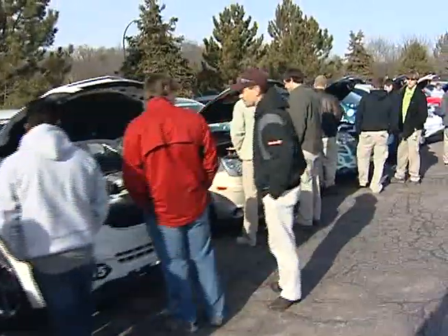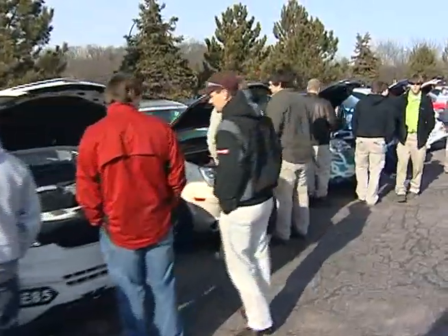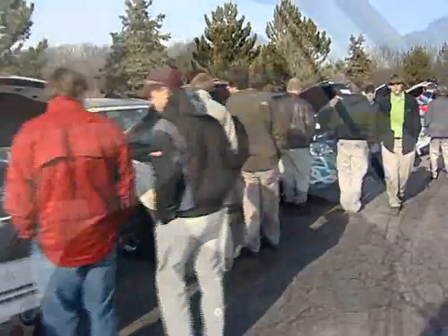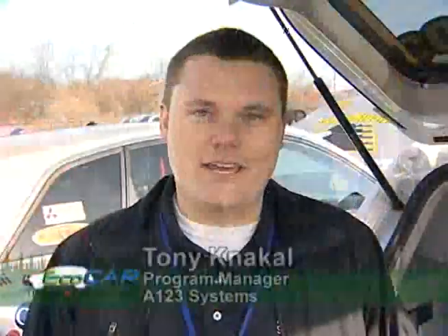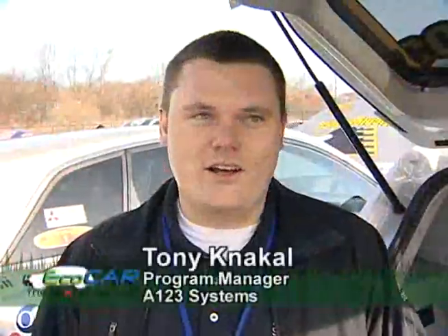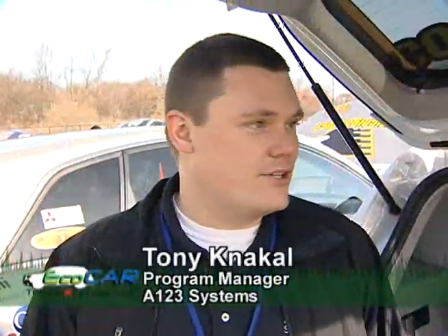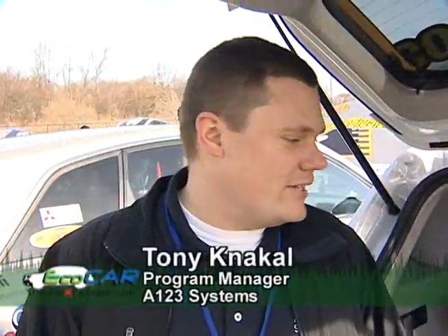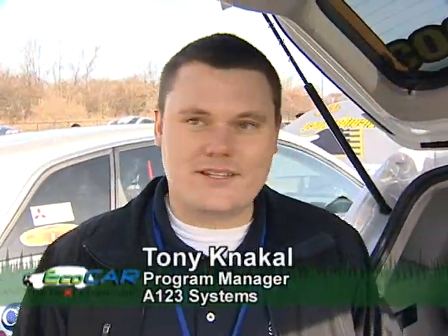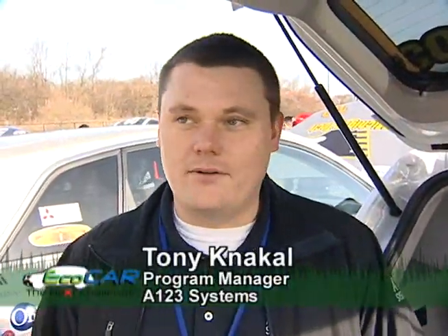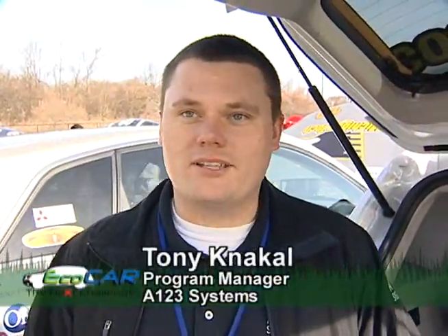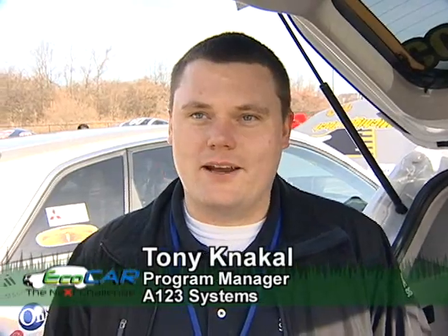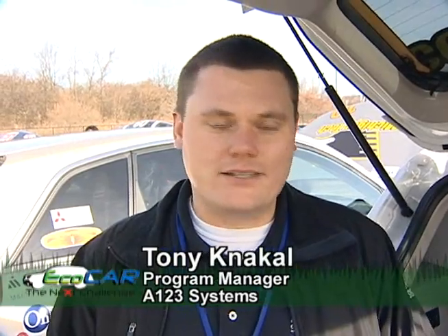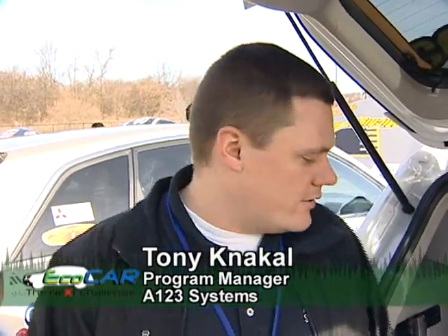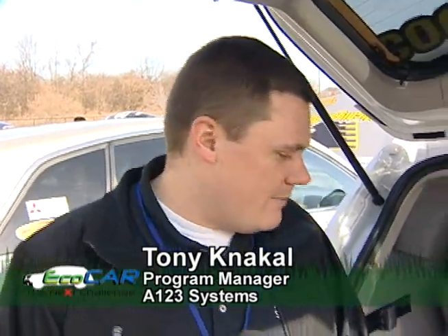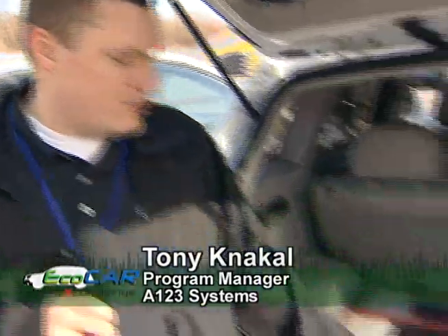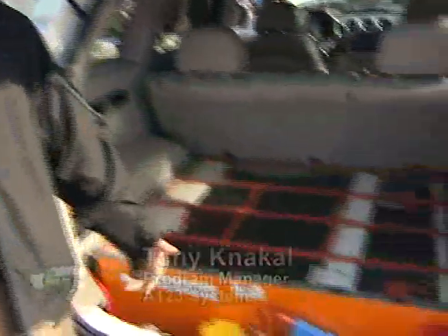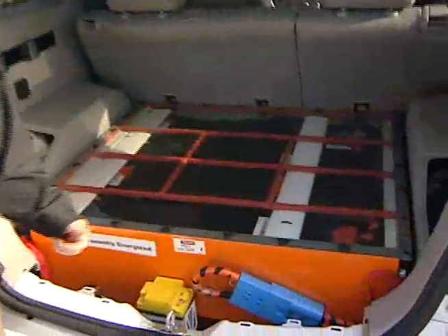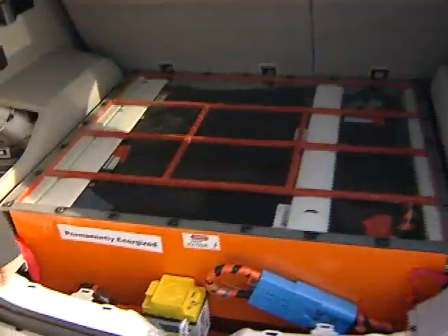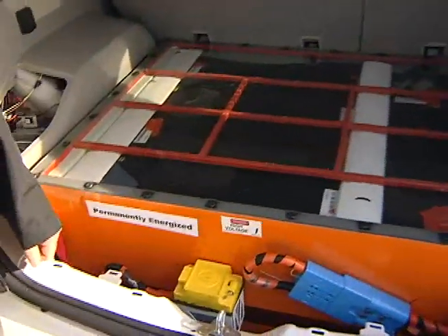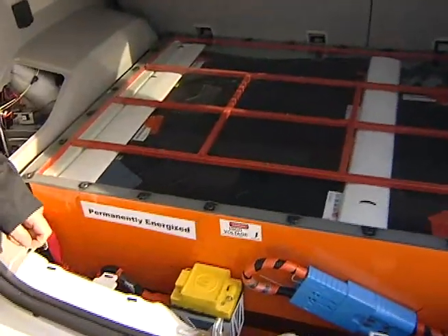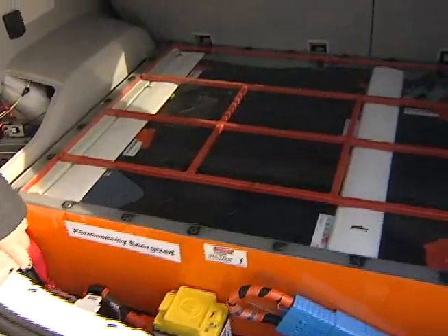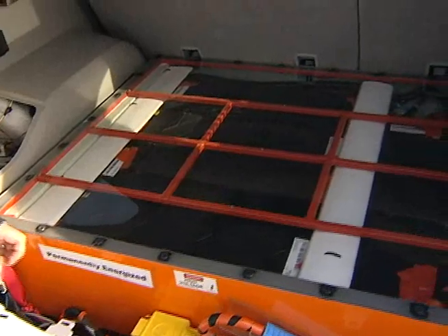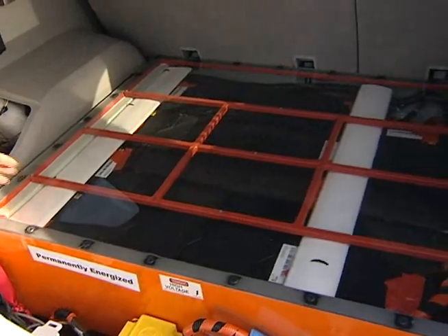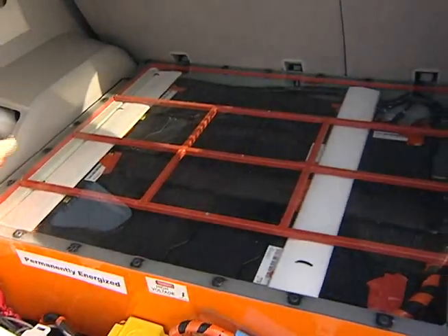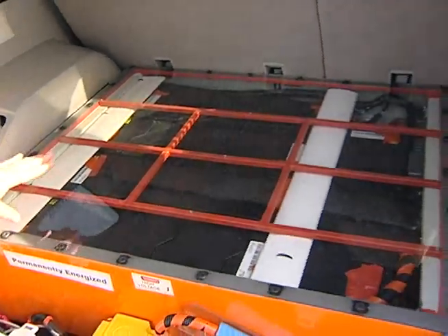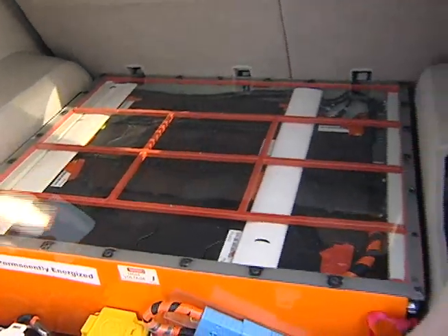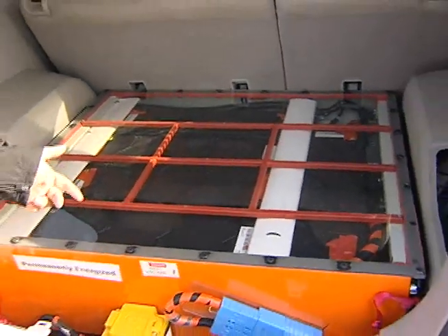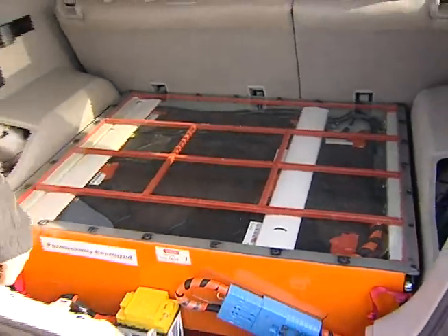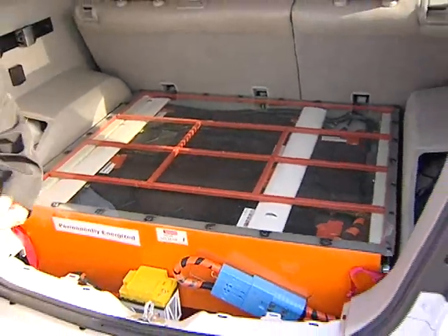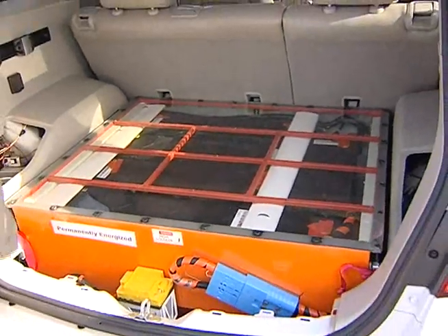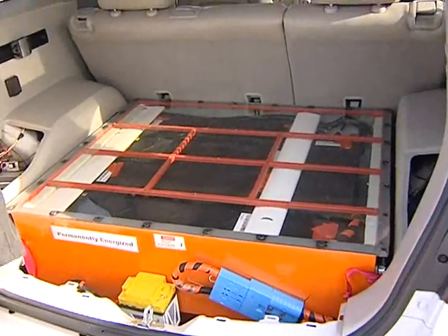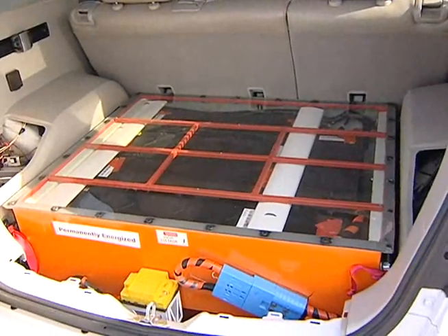I'm here to support EcoCar. We offer to all the teams components to make battery packs — the battery modules, some of the electronics — and then the students were responsible for actually building the enclosure and doing the controls work for how the battery would interact with the vehicle.